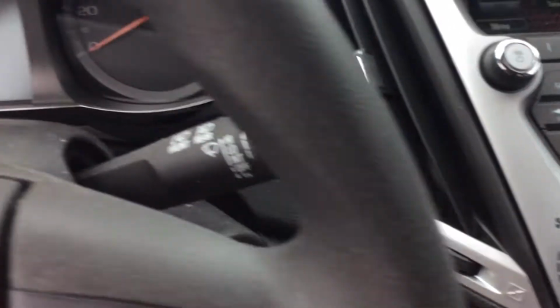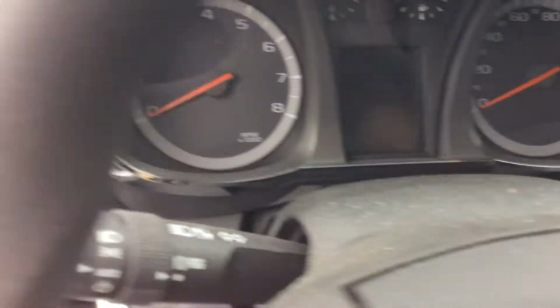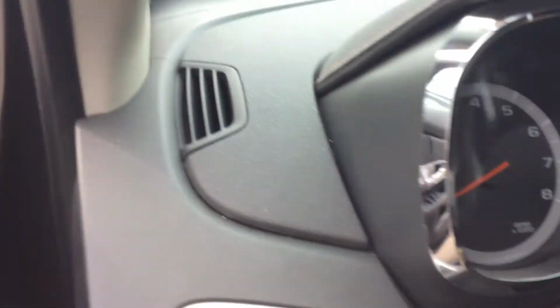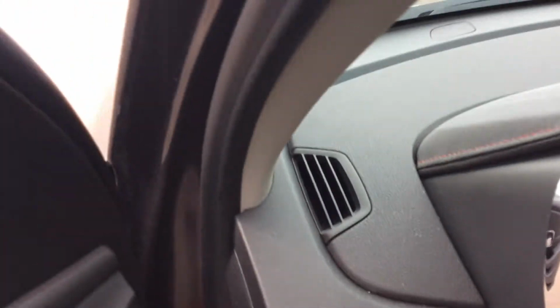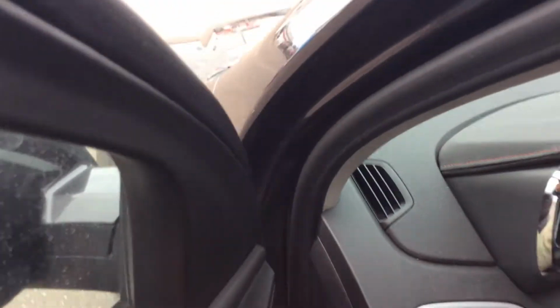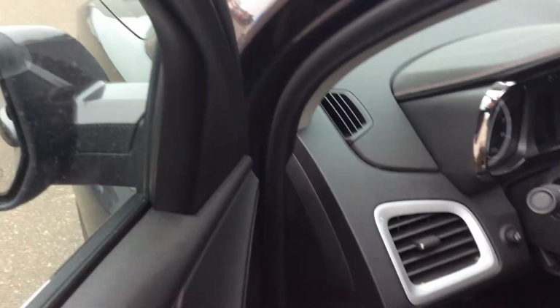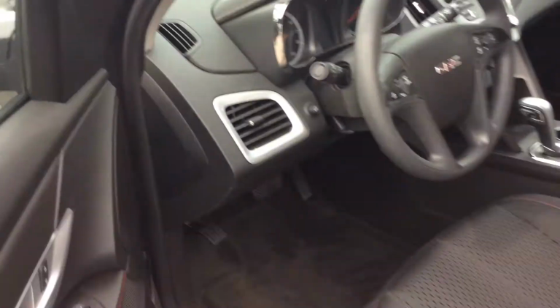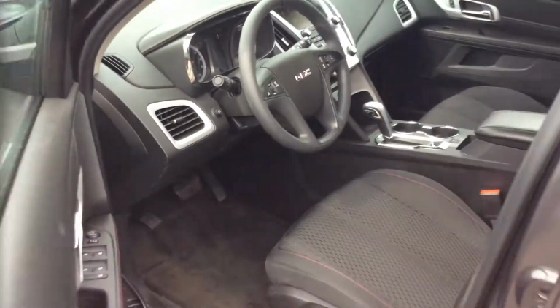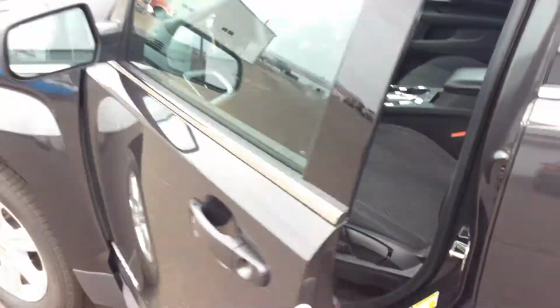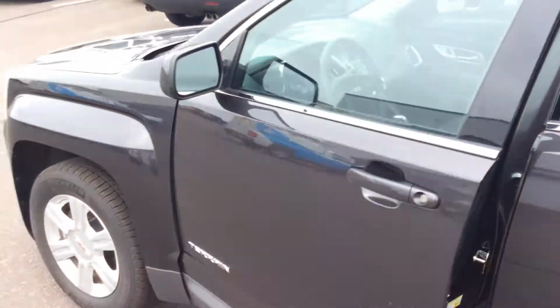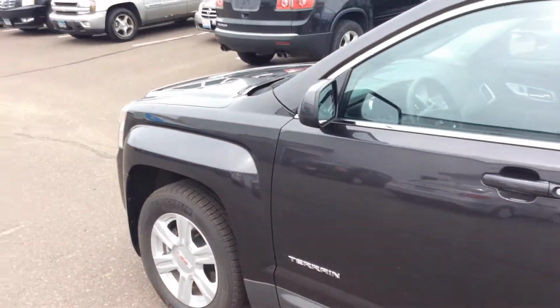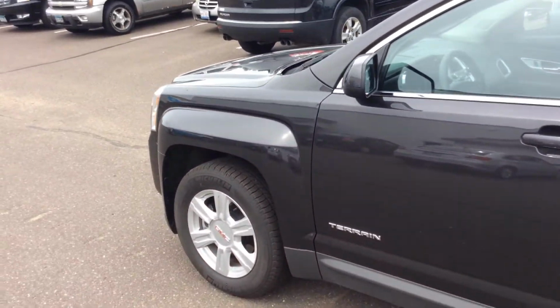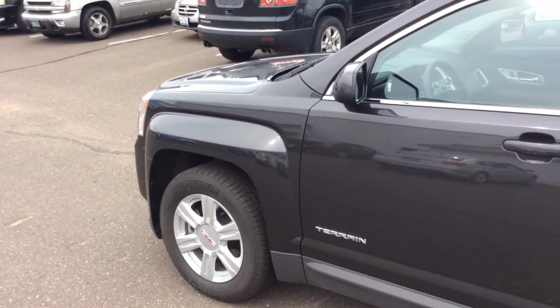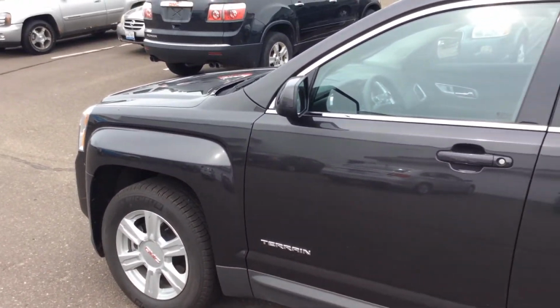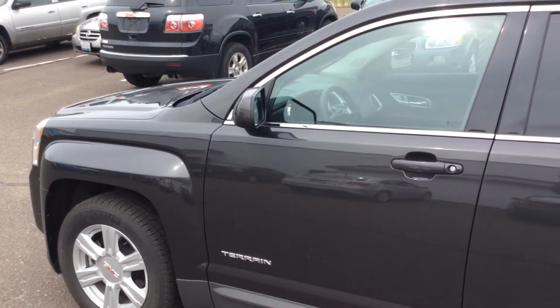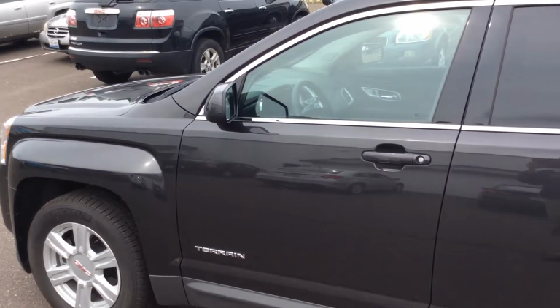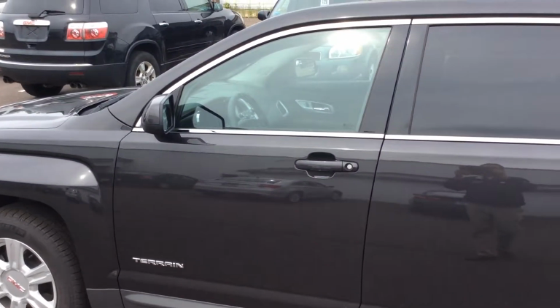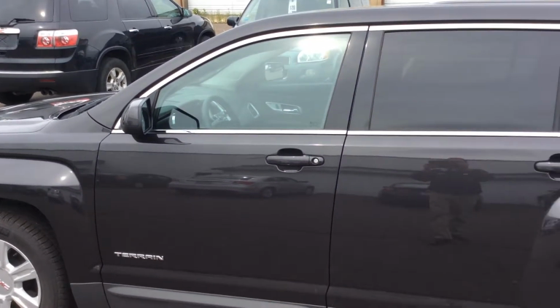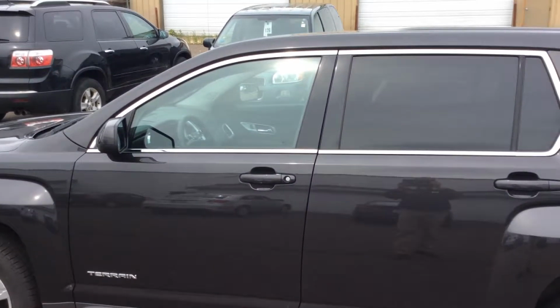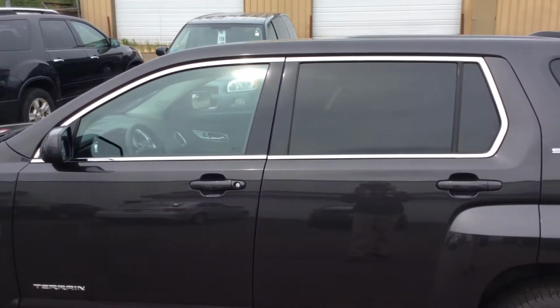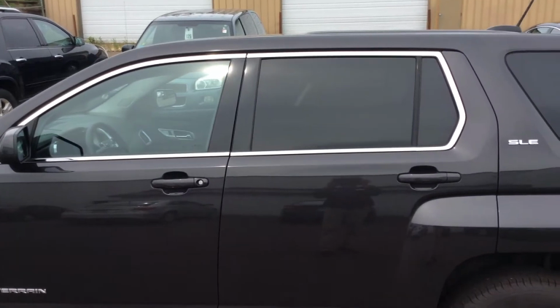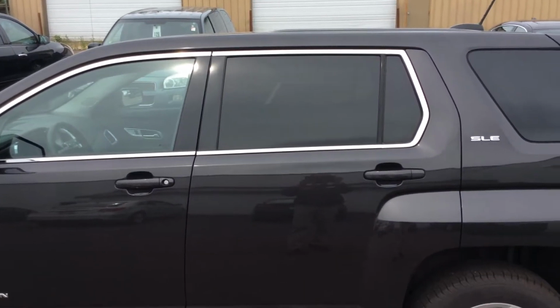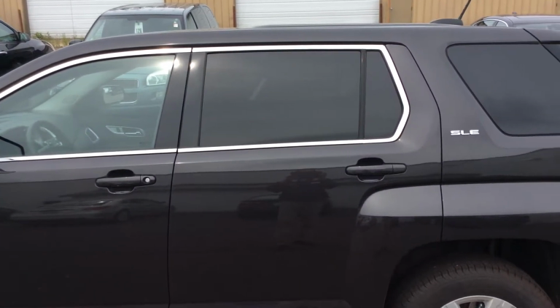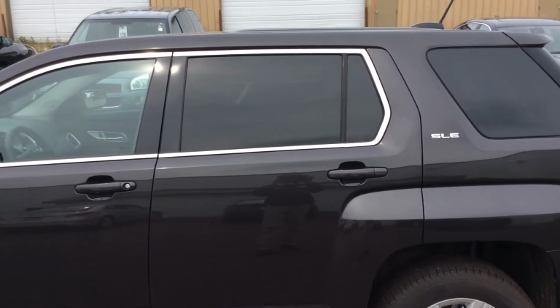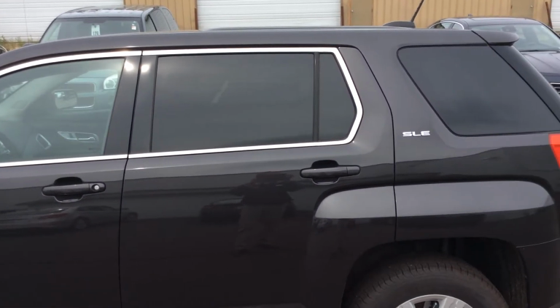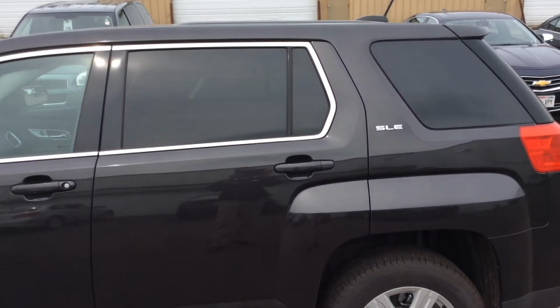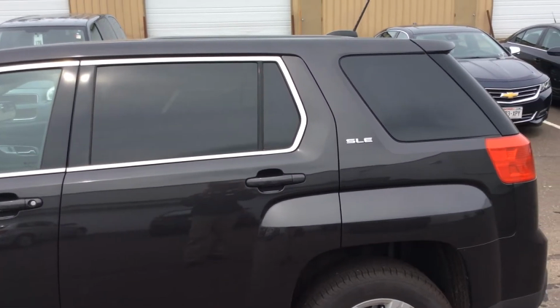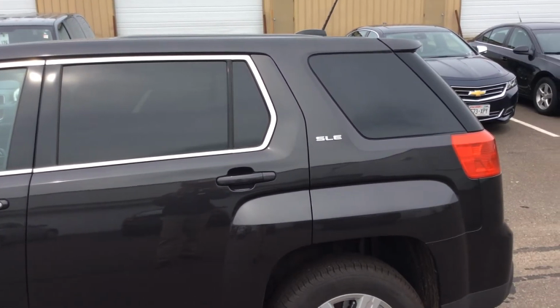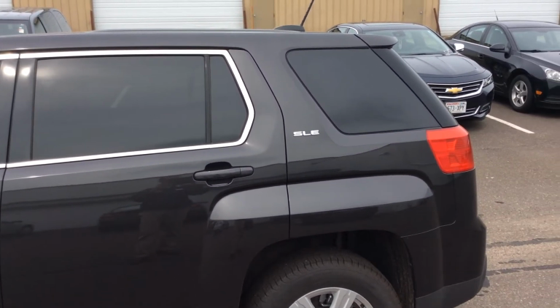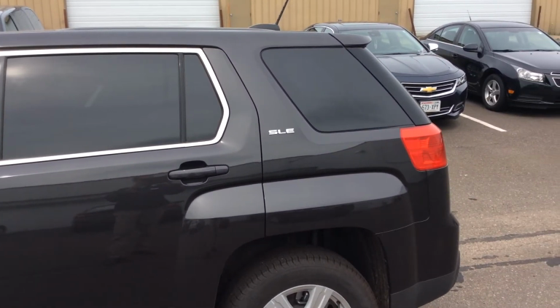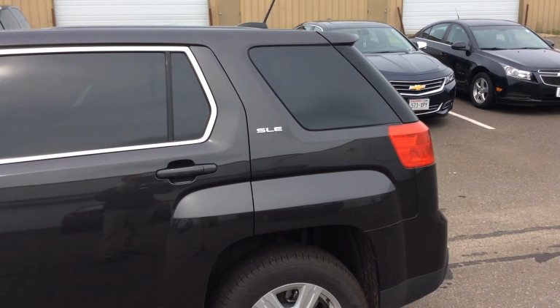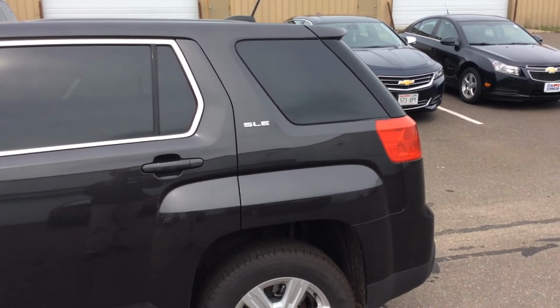So if you have any other questions about this vehicle or any of our other cars, trucks, or SUVs here at the dealership, give me a call. My name's Bob, and you can reach me at 715-475-1415. Thanks.